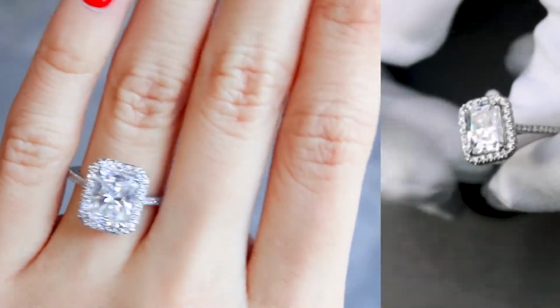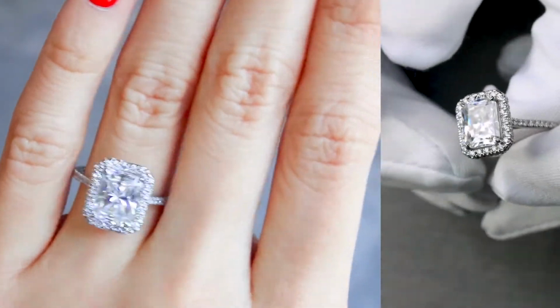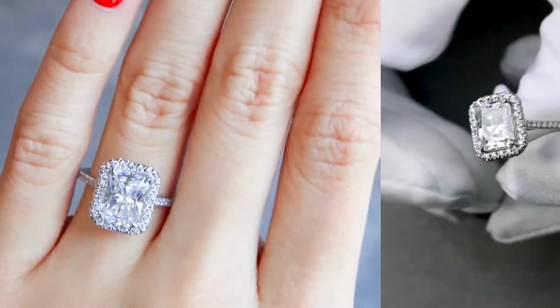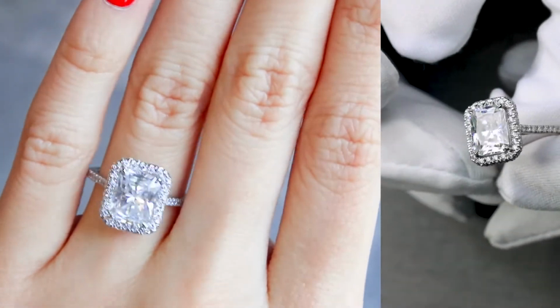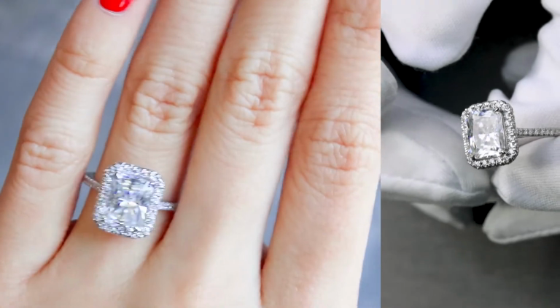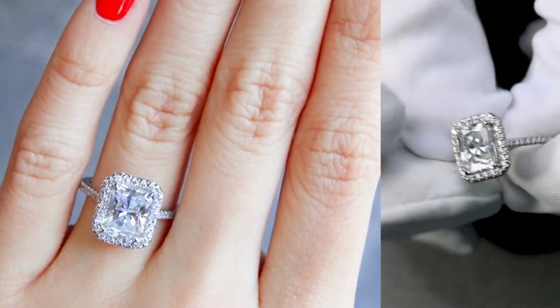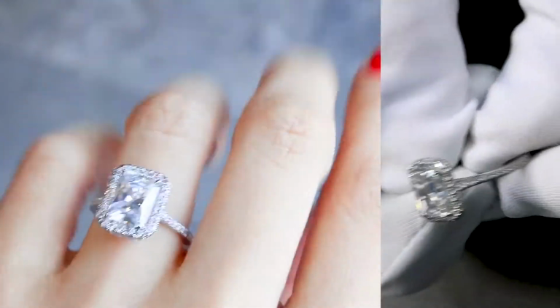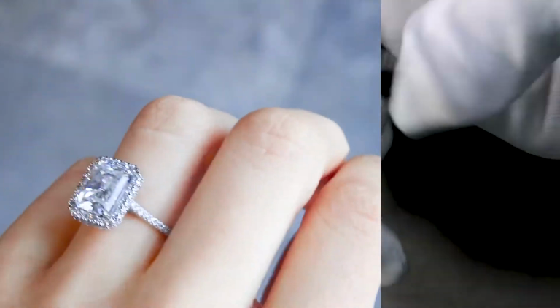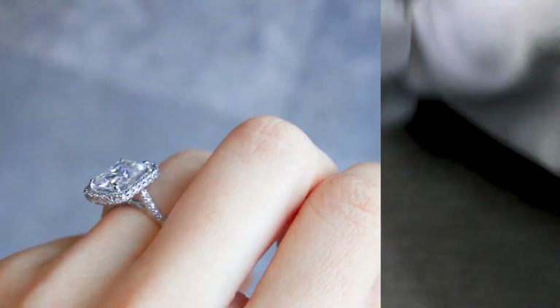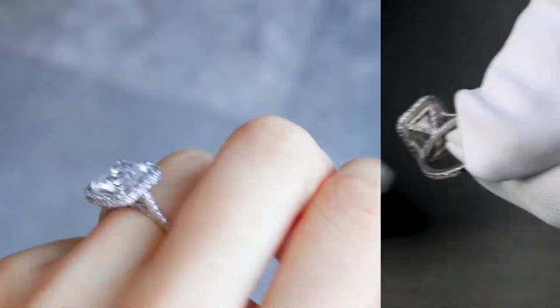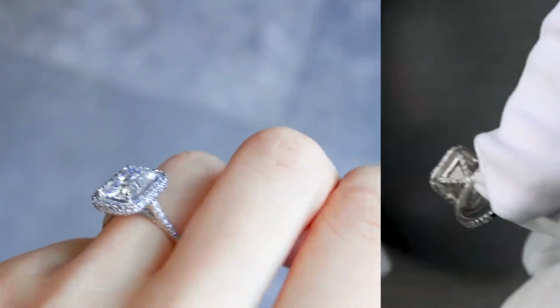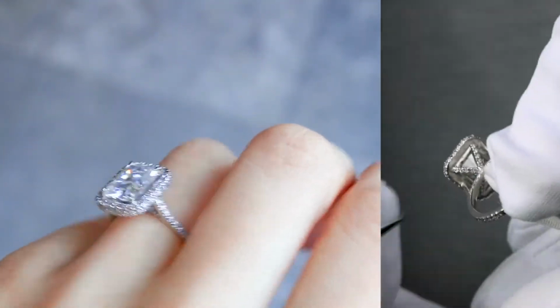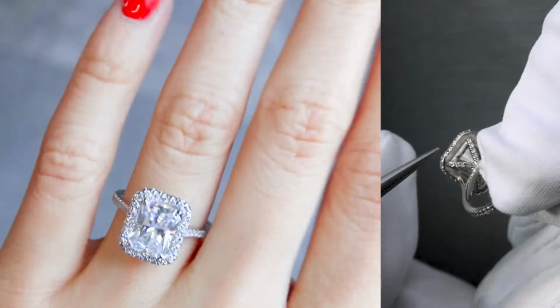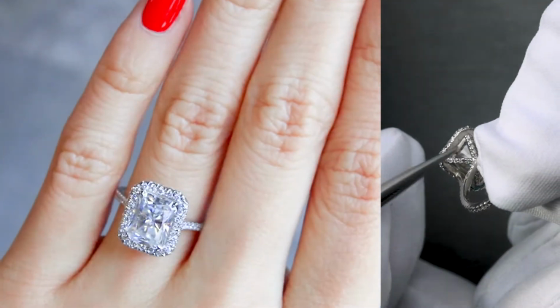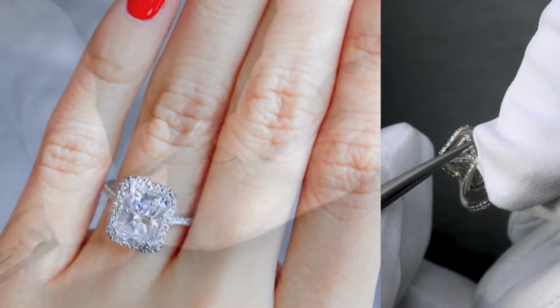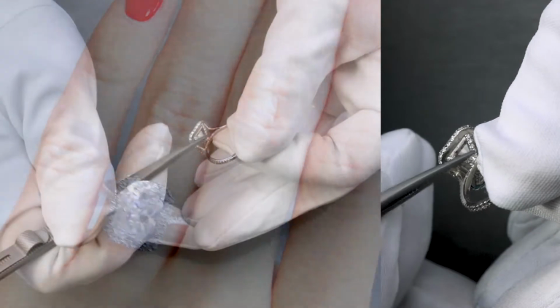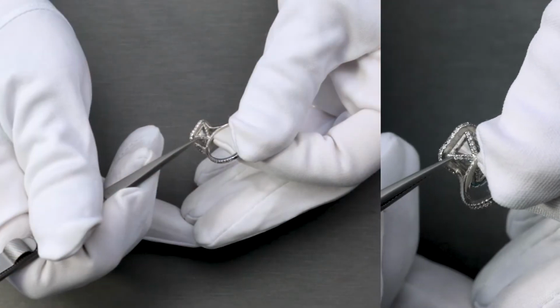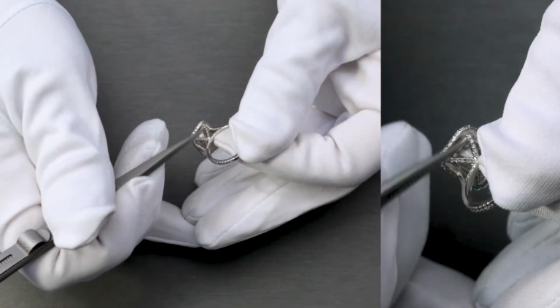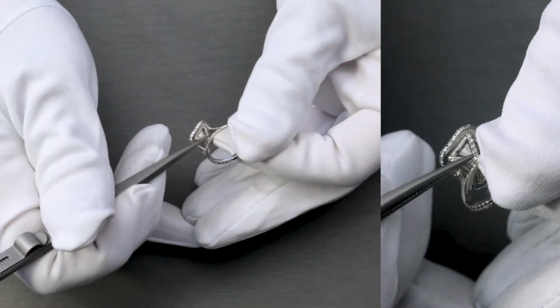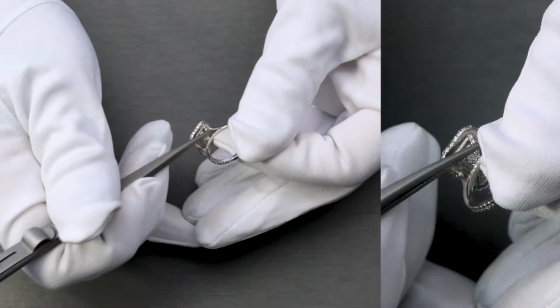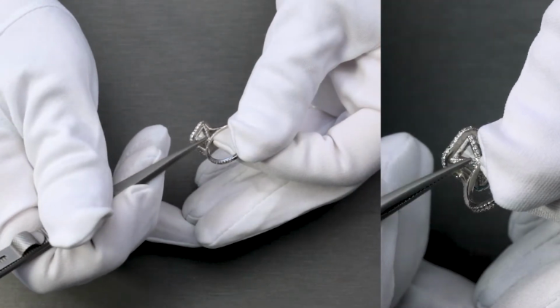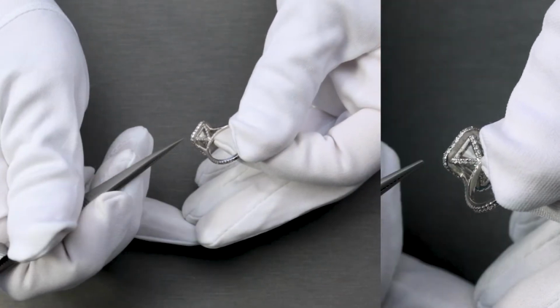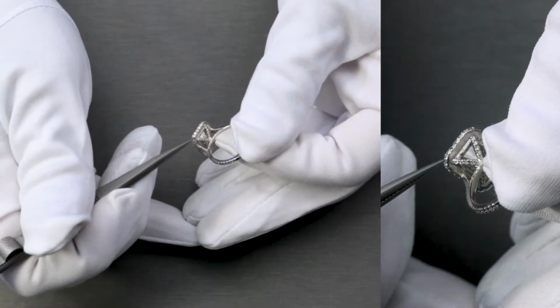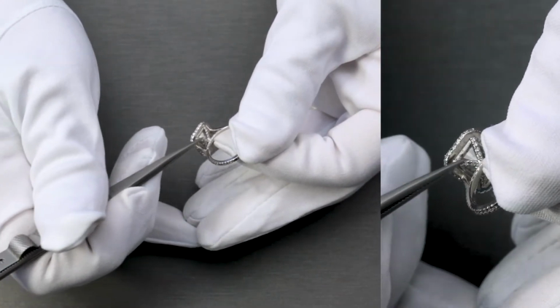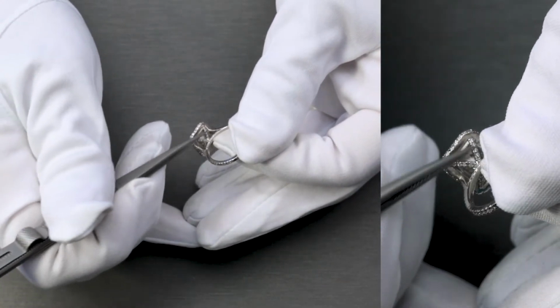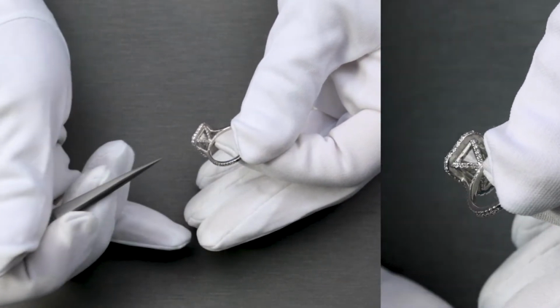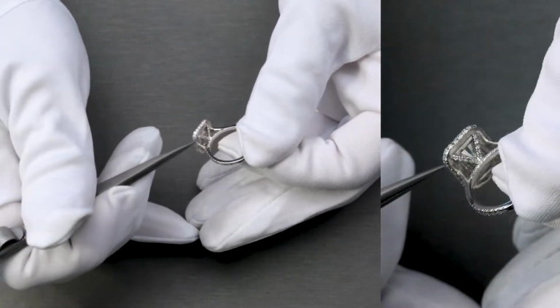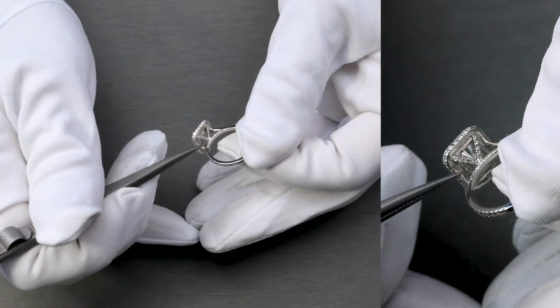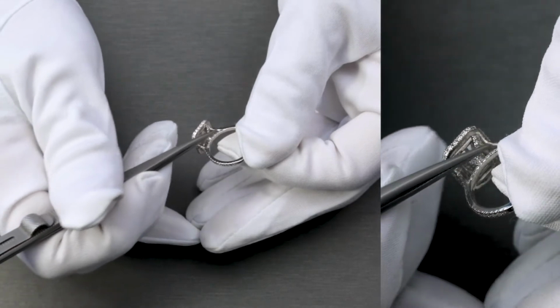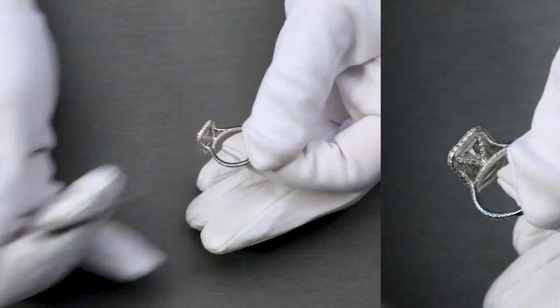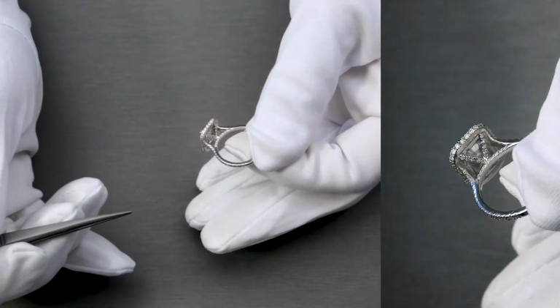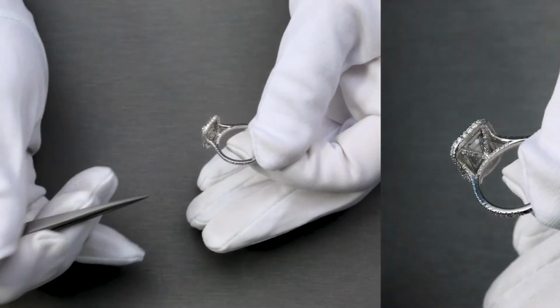It looks like a bunch of diamonds just floating everywhere. Right below the halo, there's a diamond gallery with these V prongs, also decorated with diamonds. The bridge also has diamonds on it.